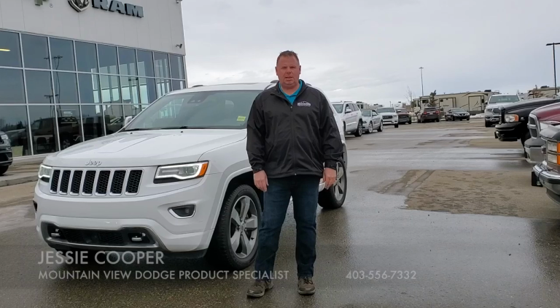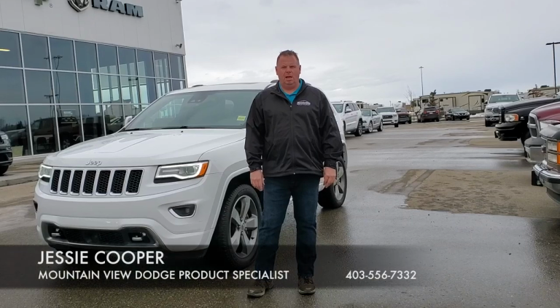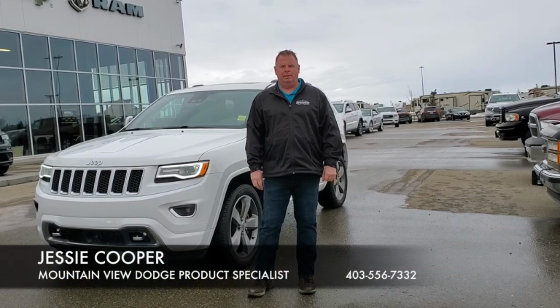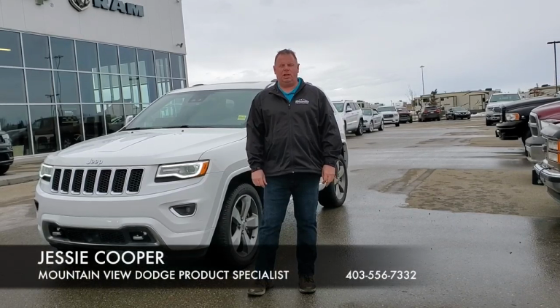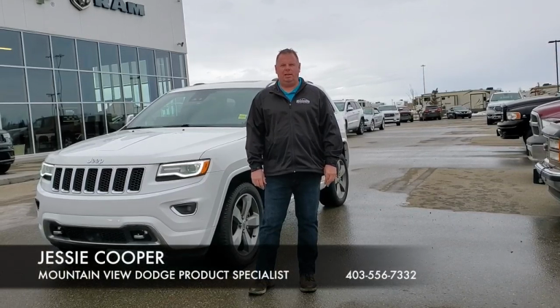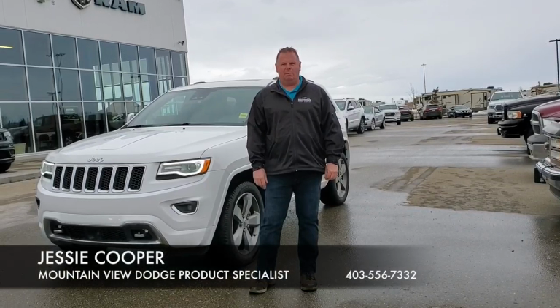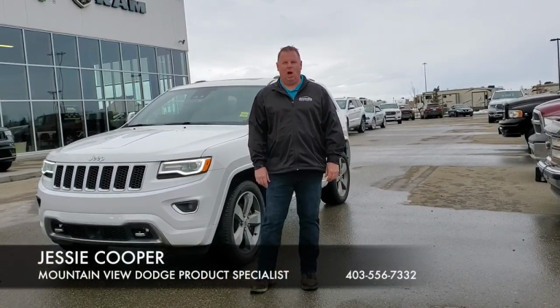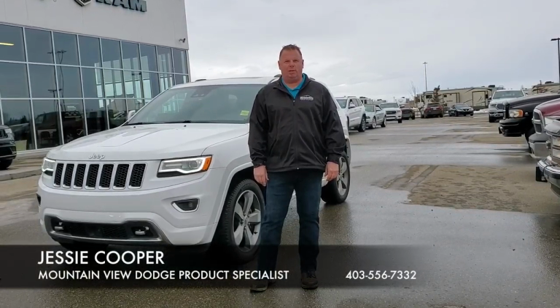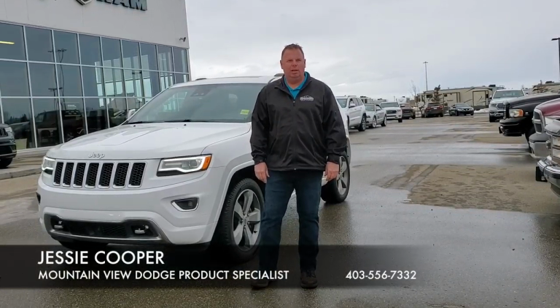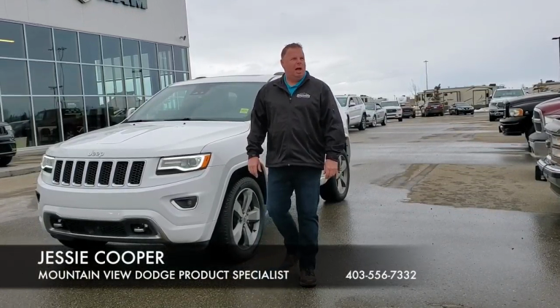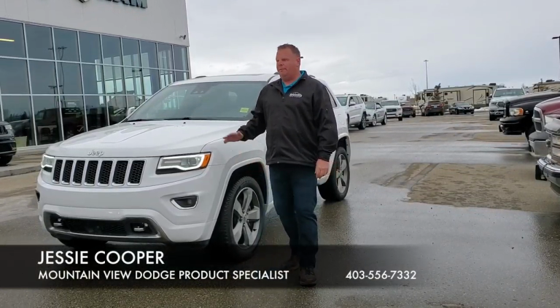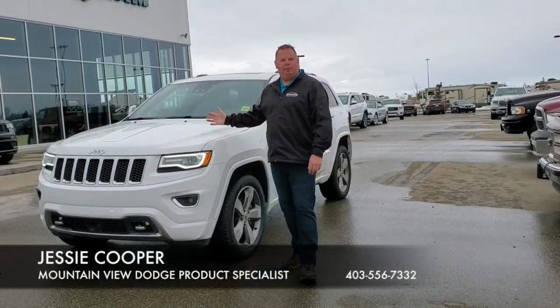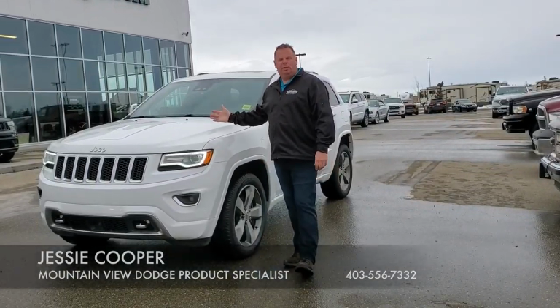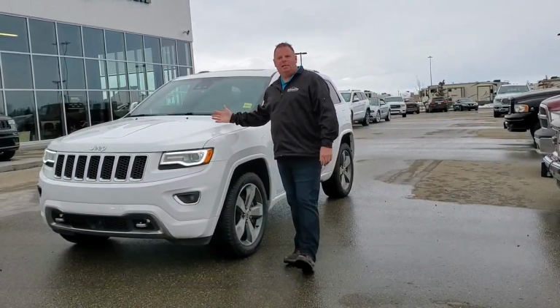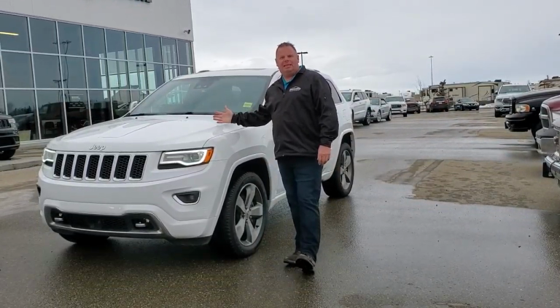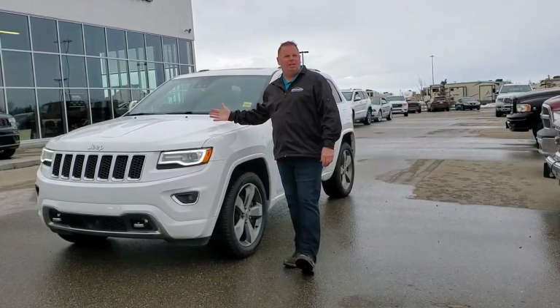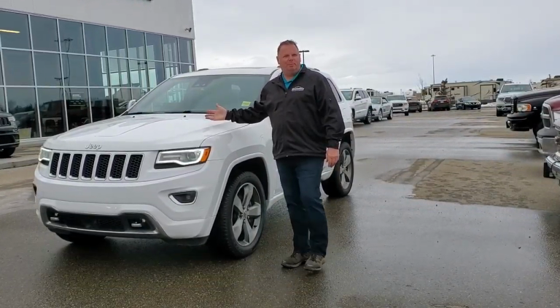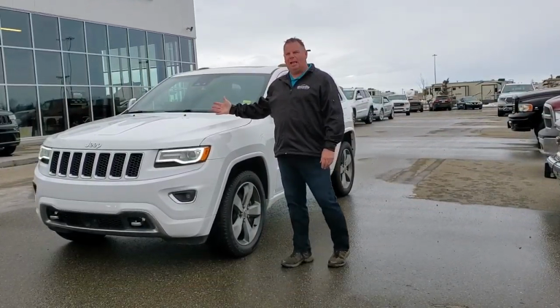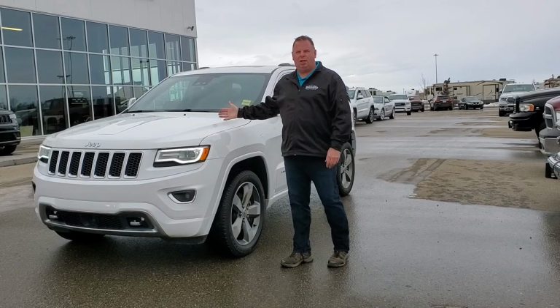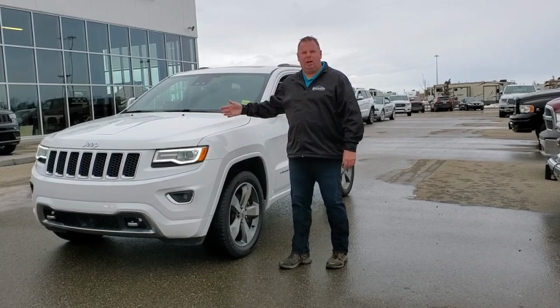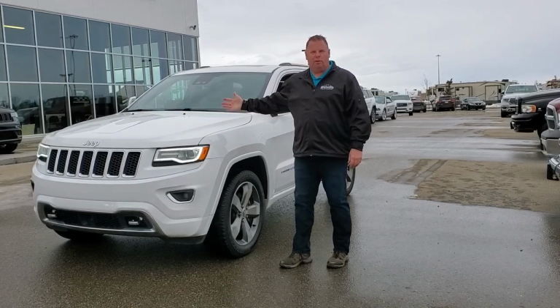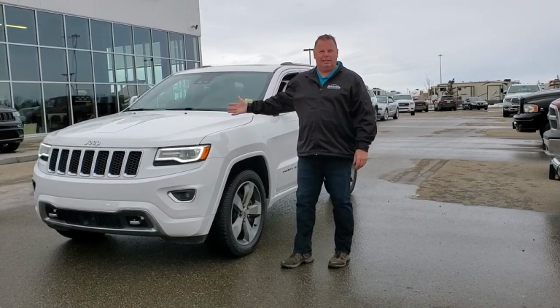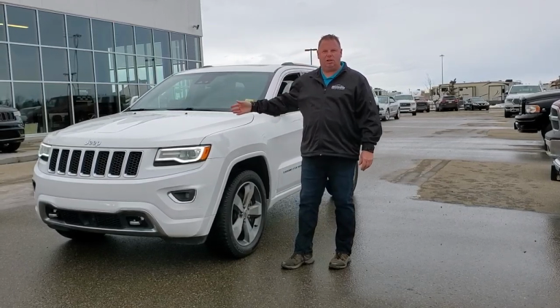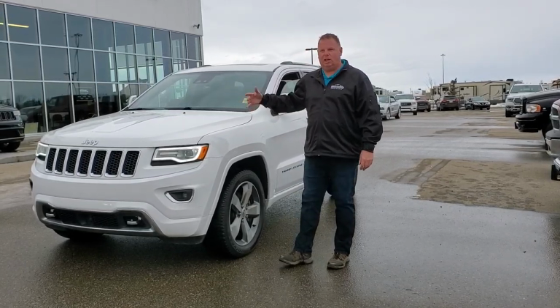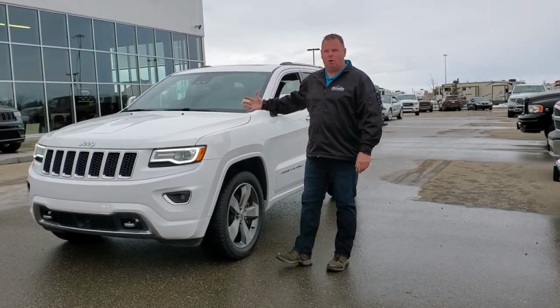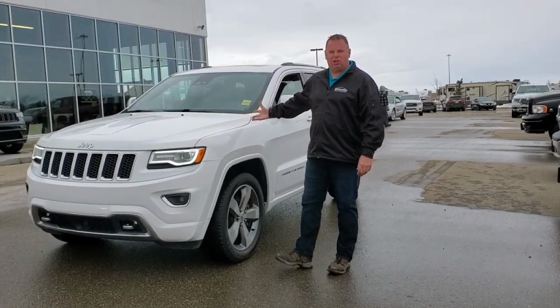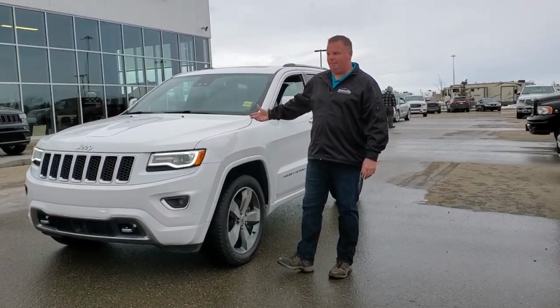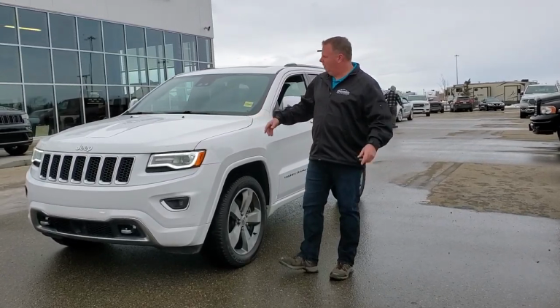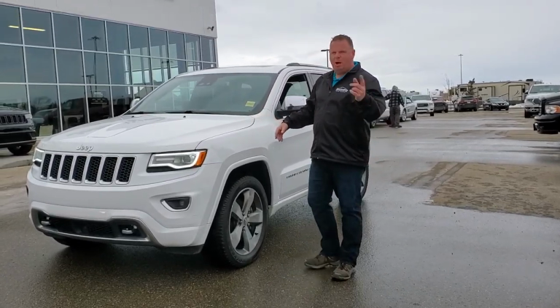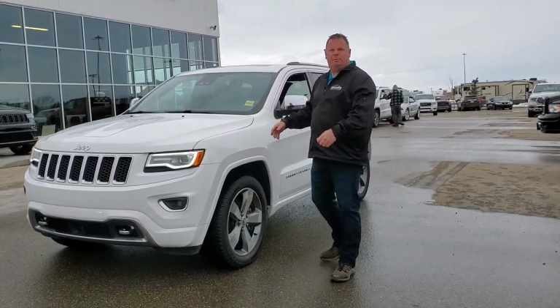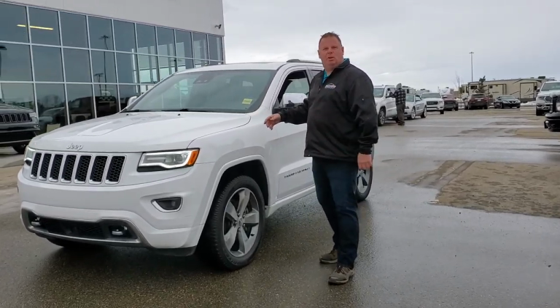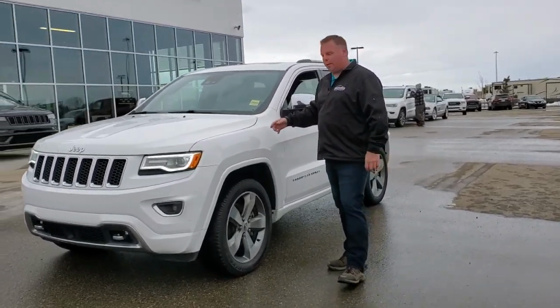Hi everyone, it's Jesse here from Mountain View Dodge. I have here for you a 2016 Jeep Grand Cherokee Overland Edition. It's in great shape — come on with me and I'll show you.